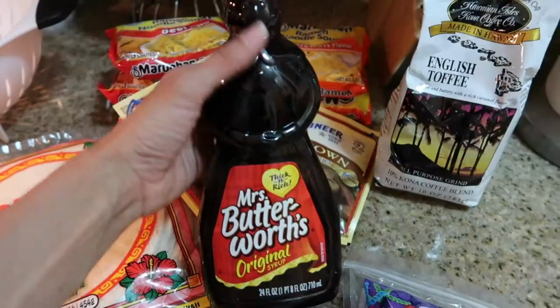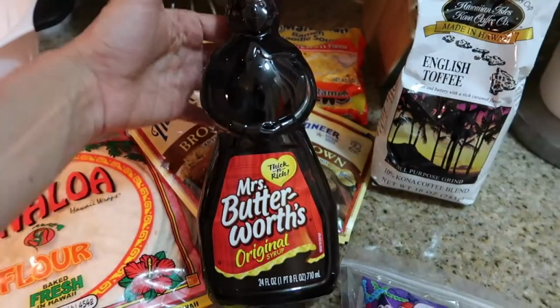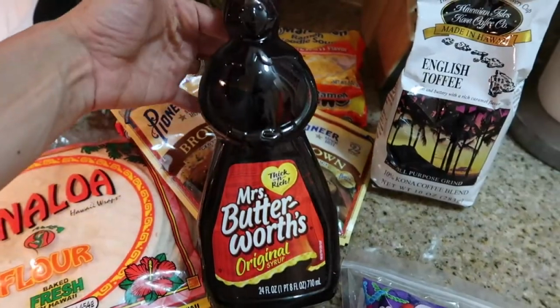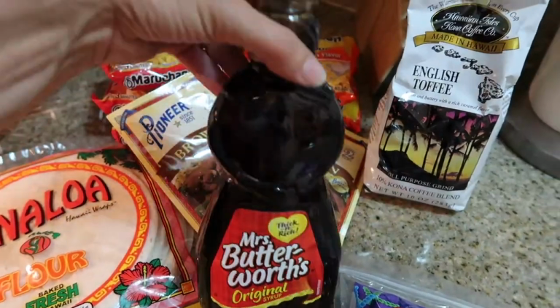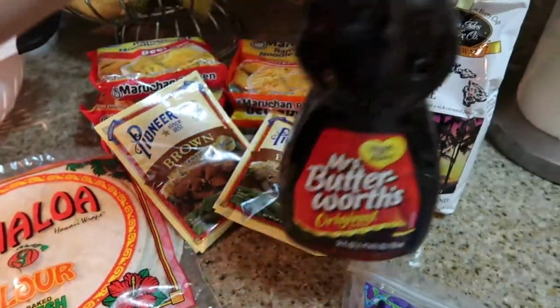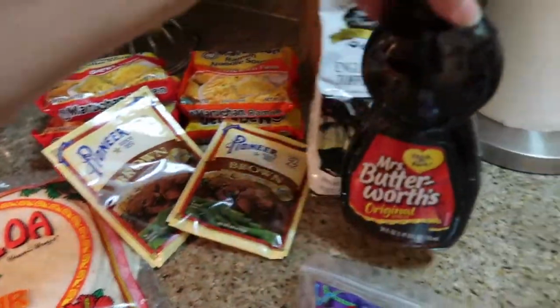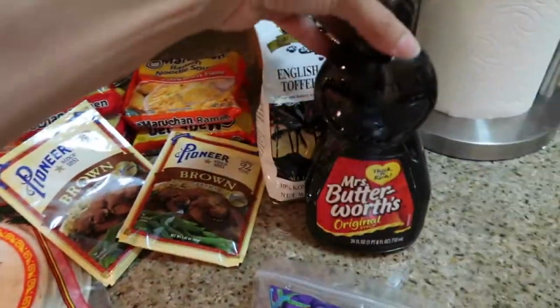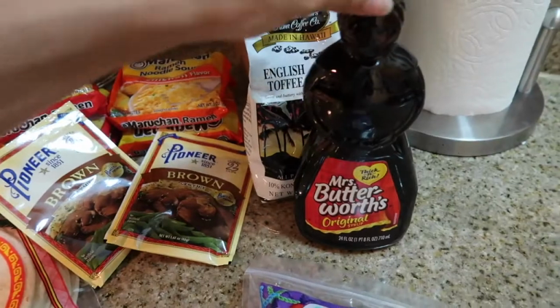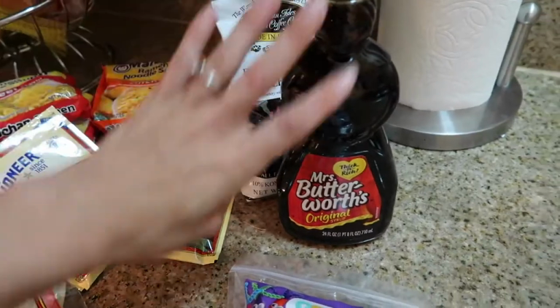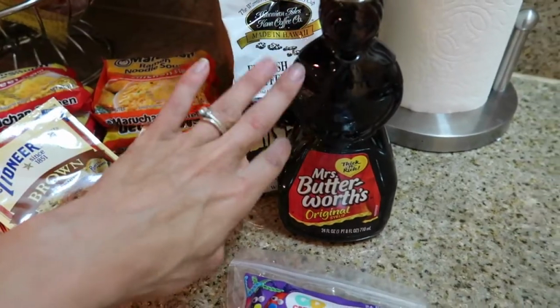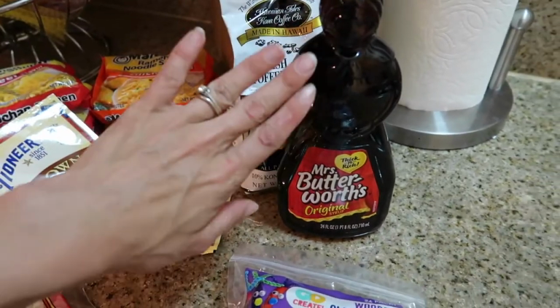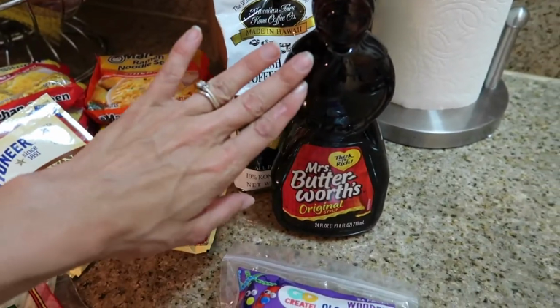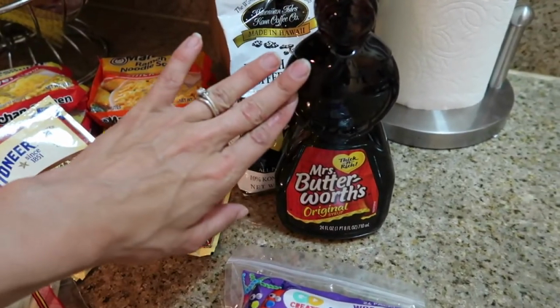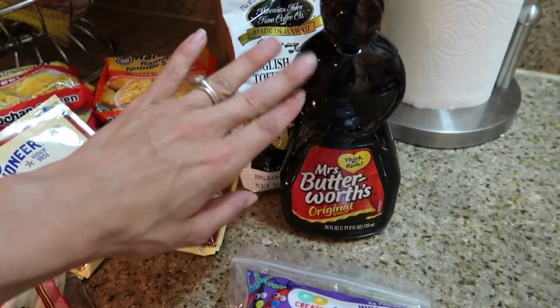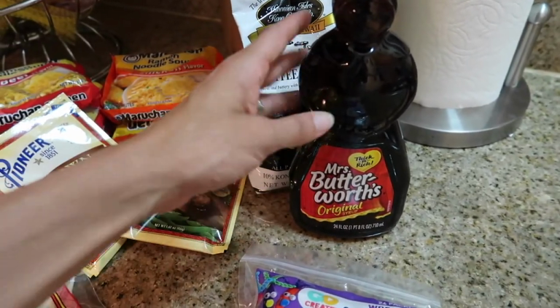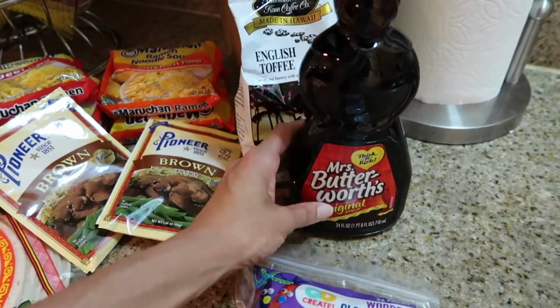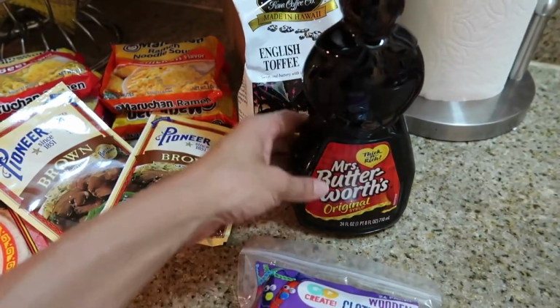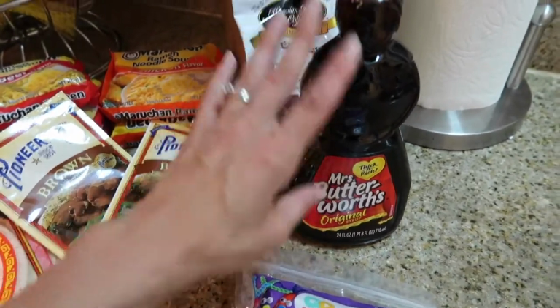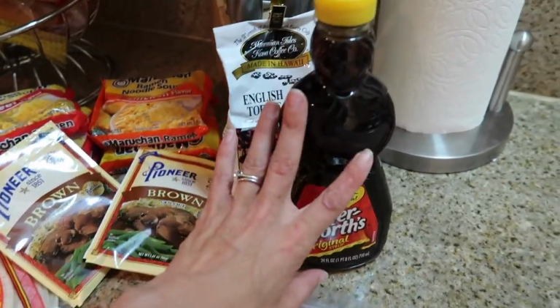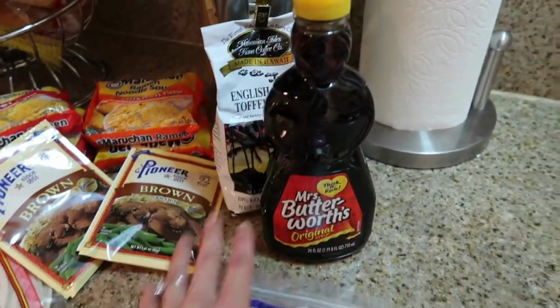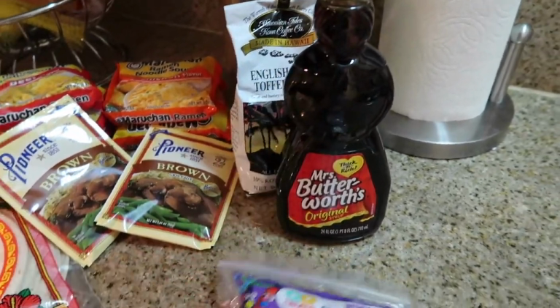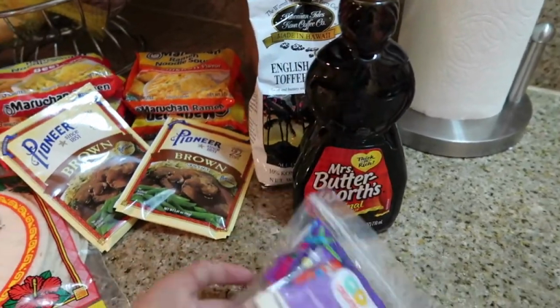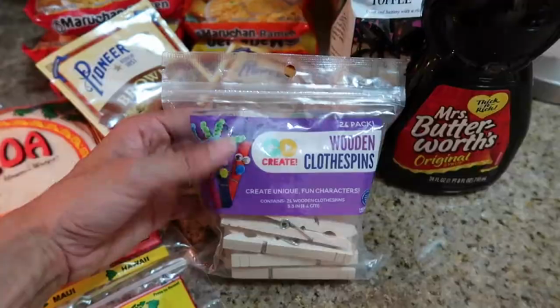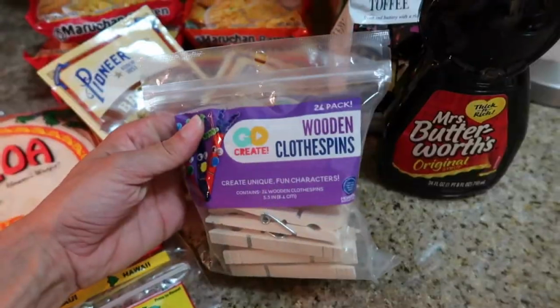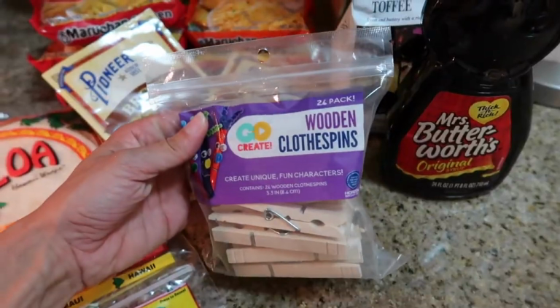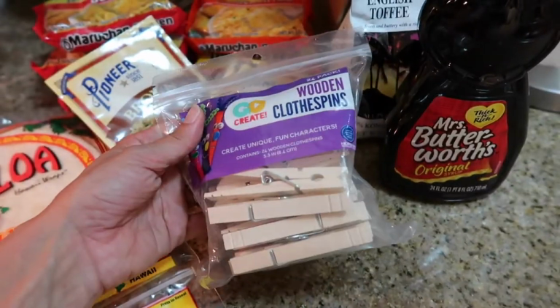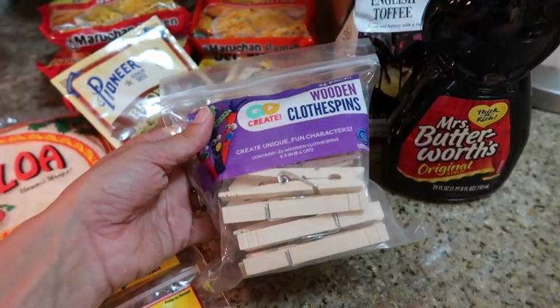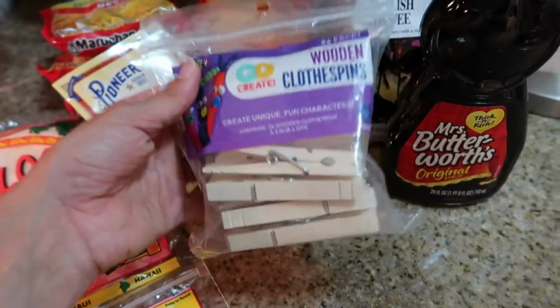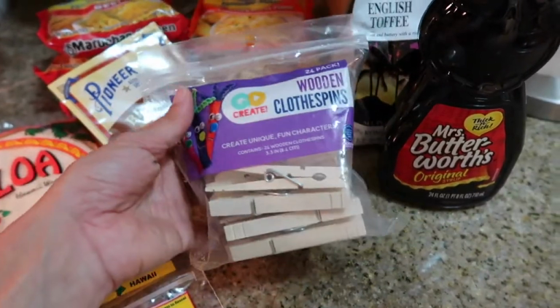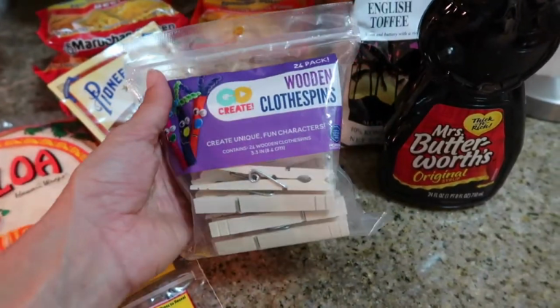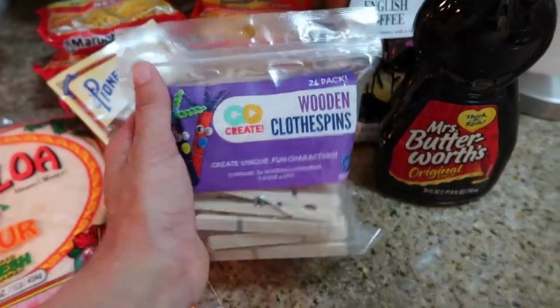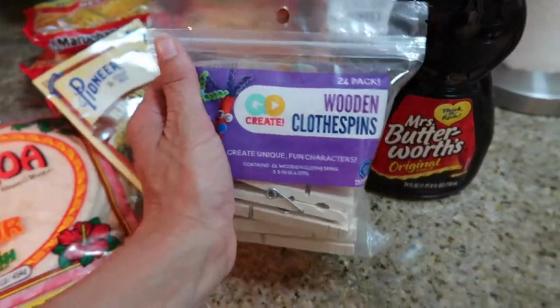Mrs. Buttersworth to go with all those pancakes. What is your favorite kind of maple syrup? I would love to know because we are struggling to find one we like. And then some wooden clothespins in case we're drying anything outside.